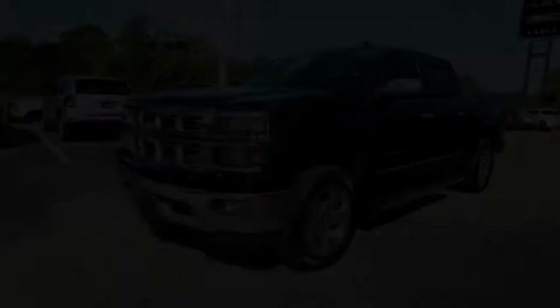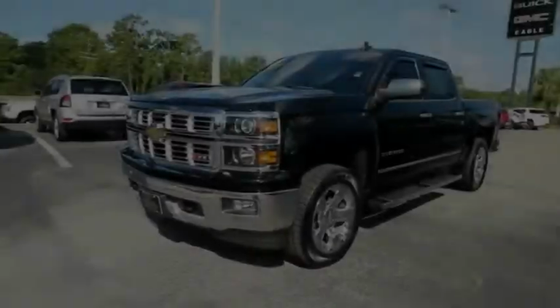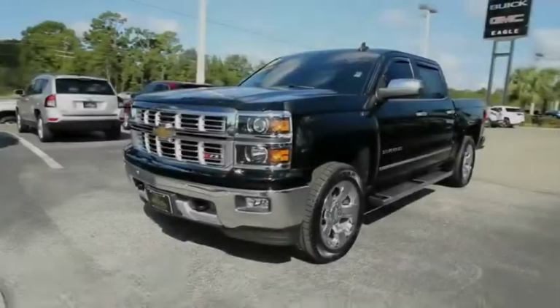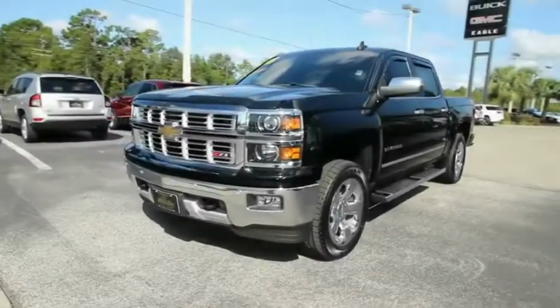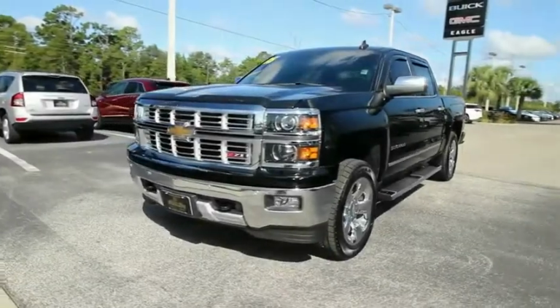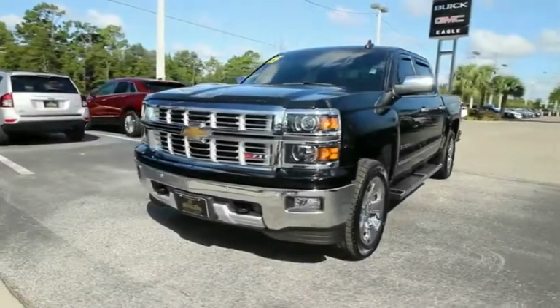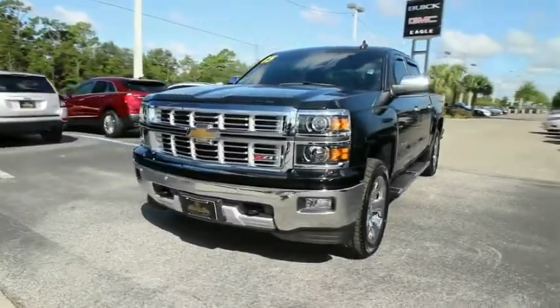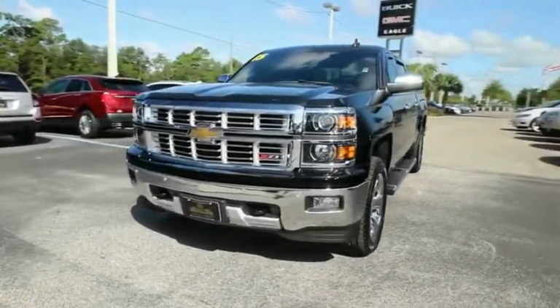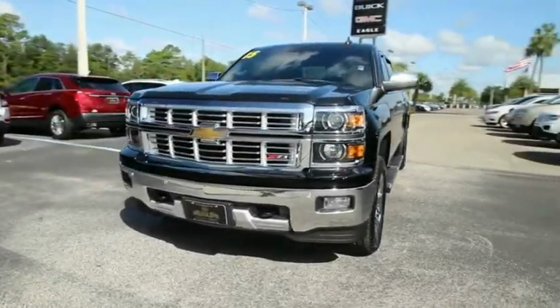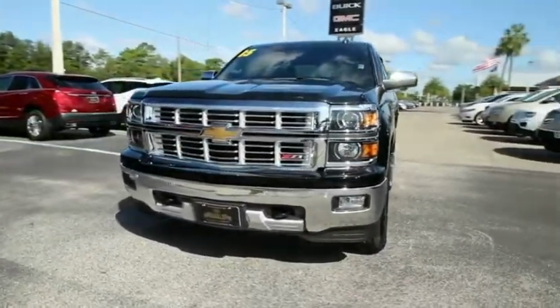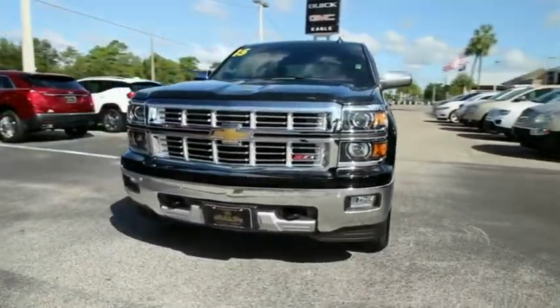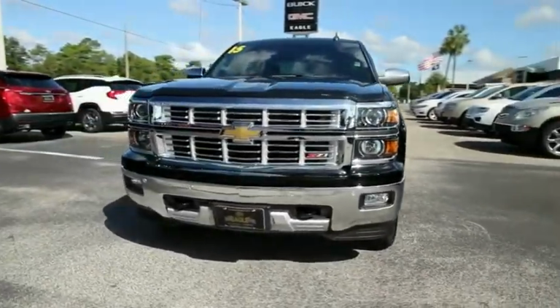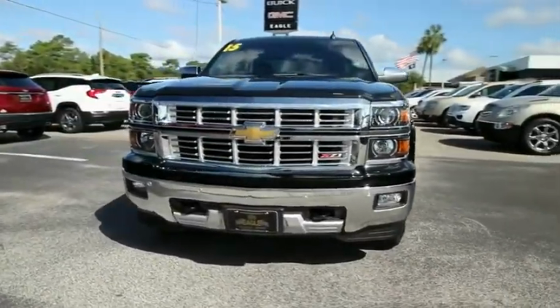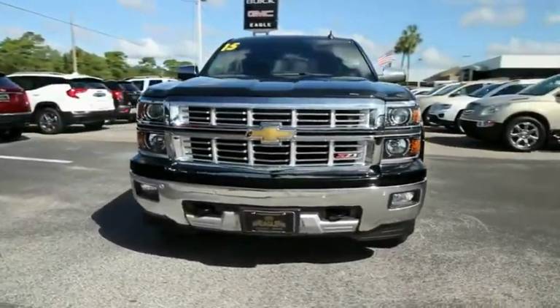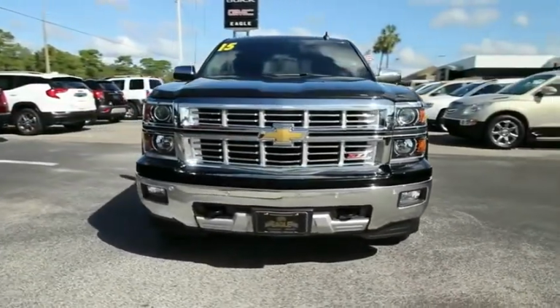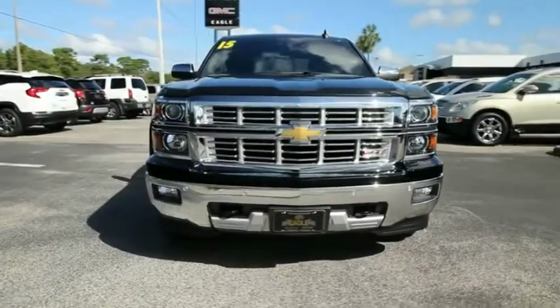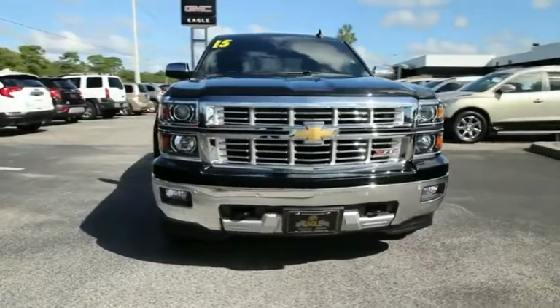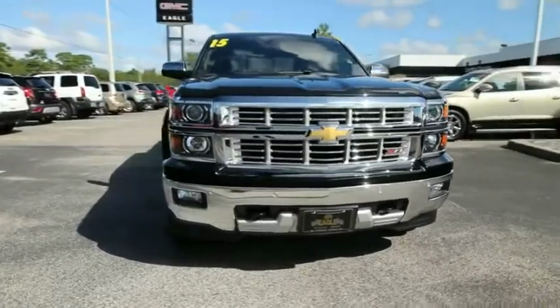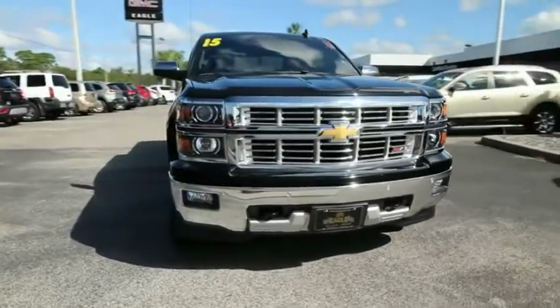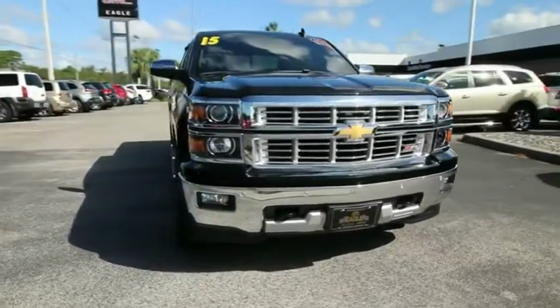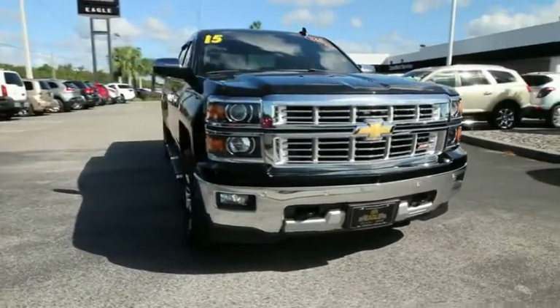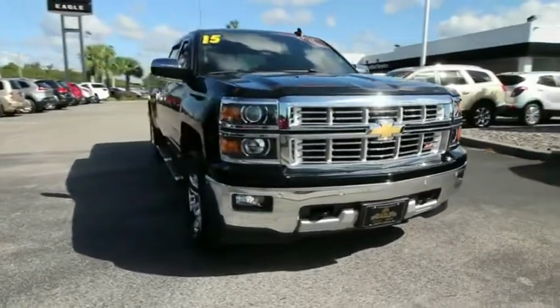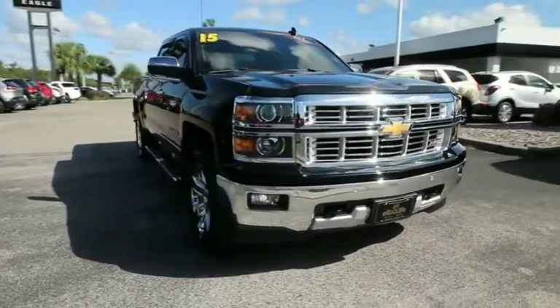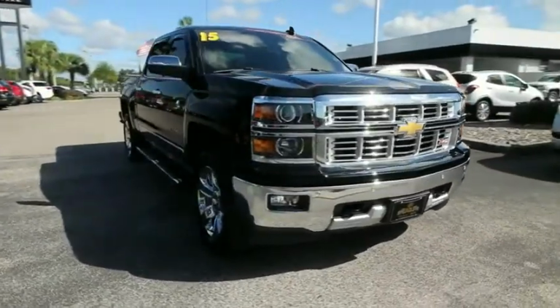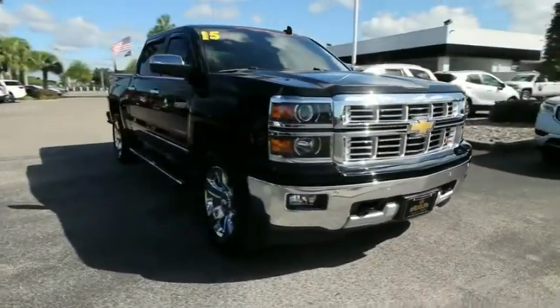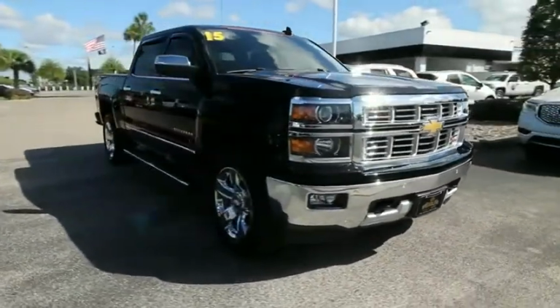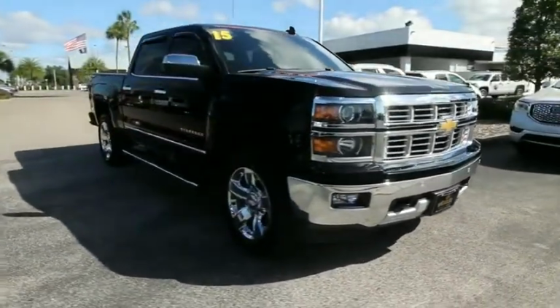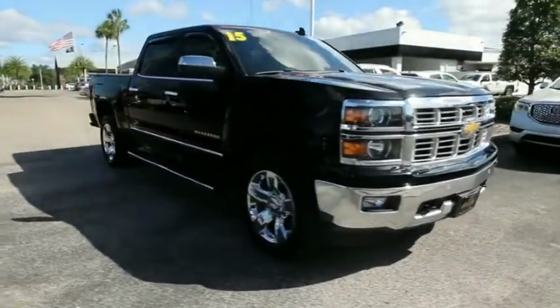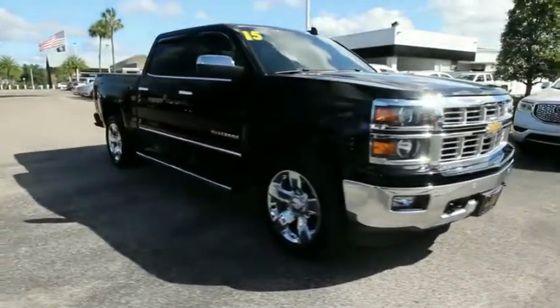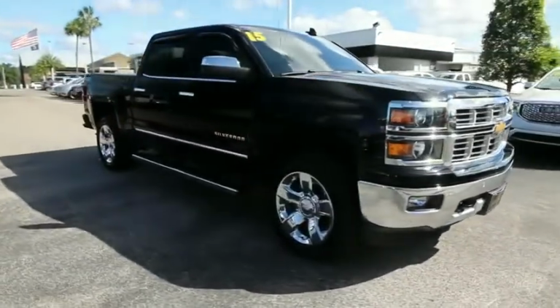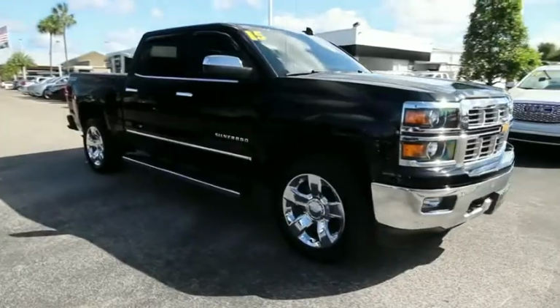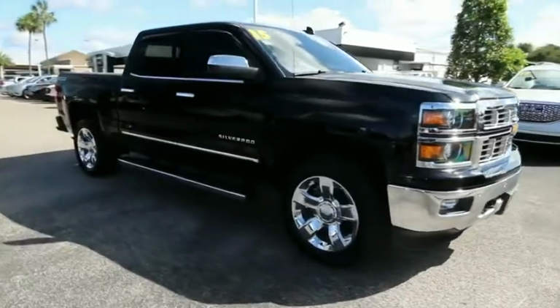Take a ride in the 2015 Chevrolet Silverado 1500. The Chevy Silverado 1500 is the perfect combination of functionality, reliability, and technology.